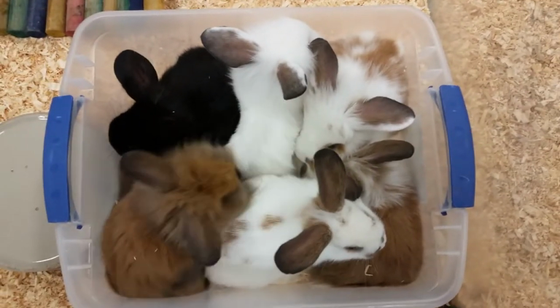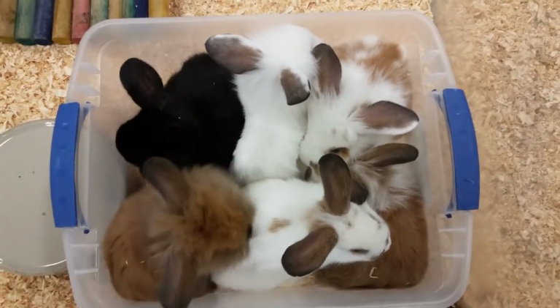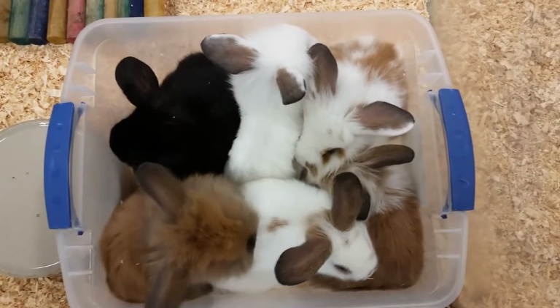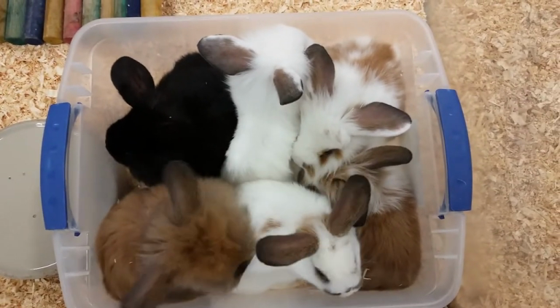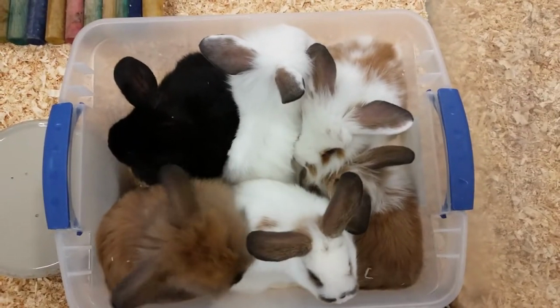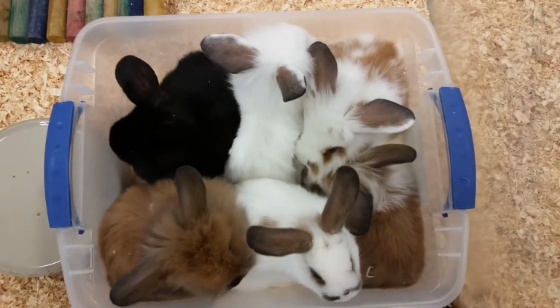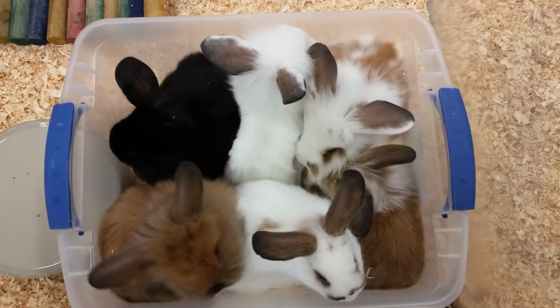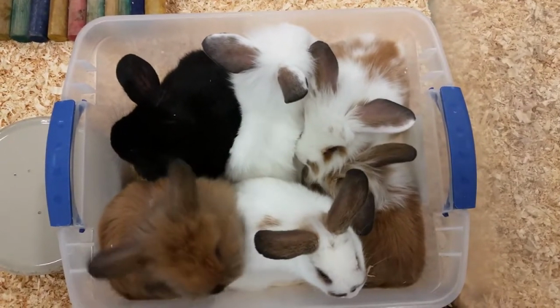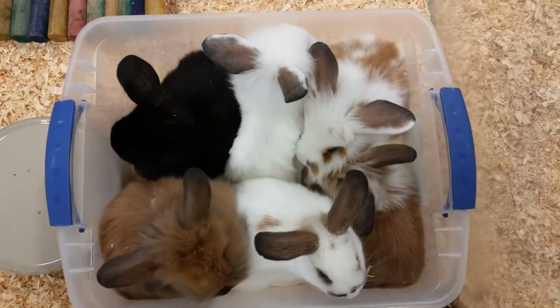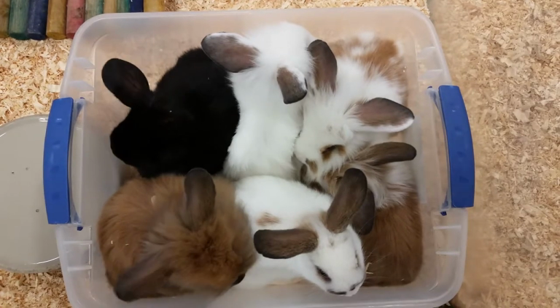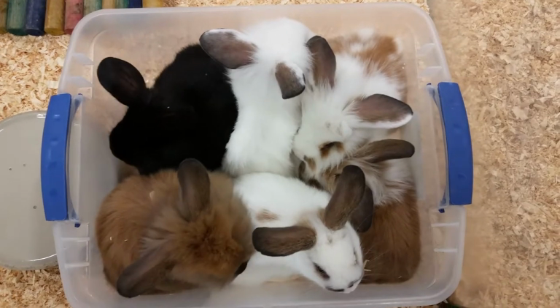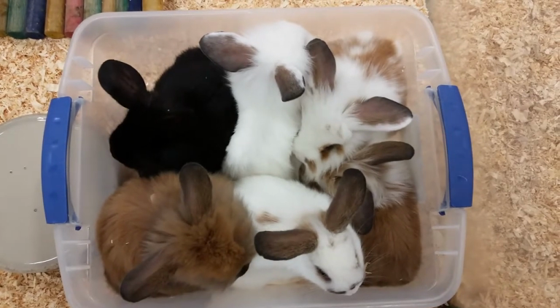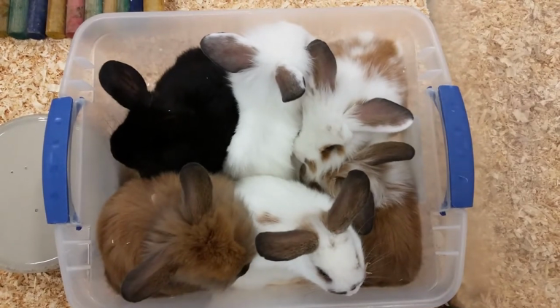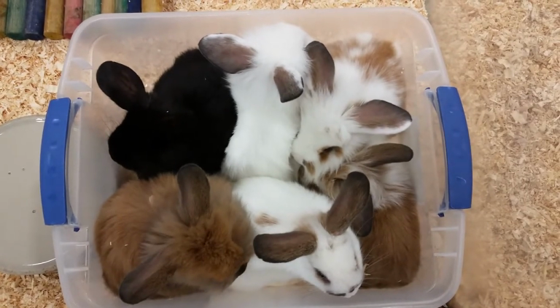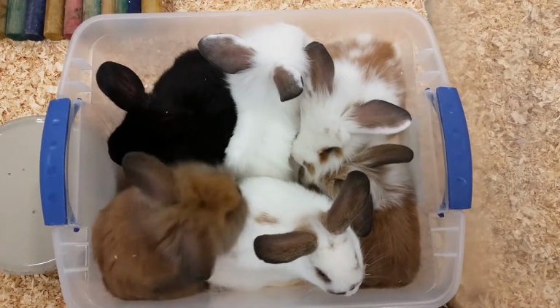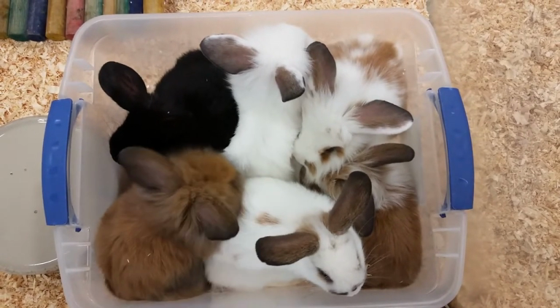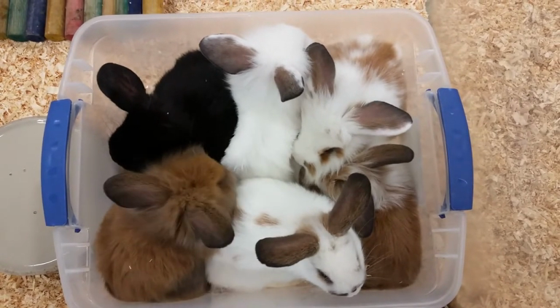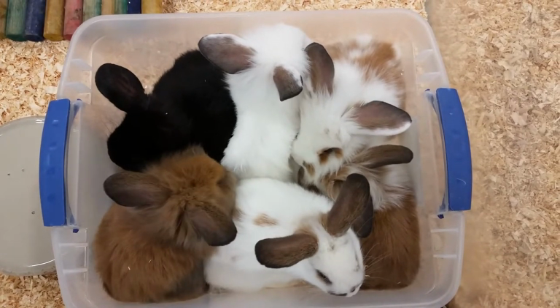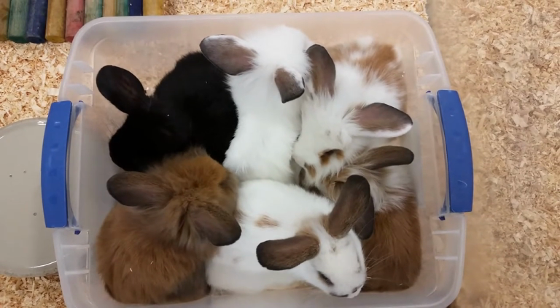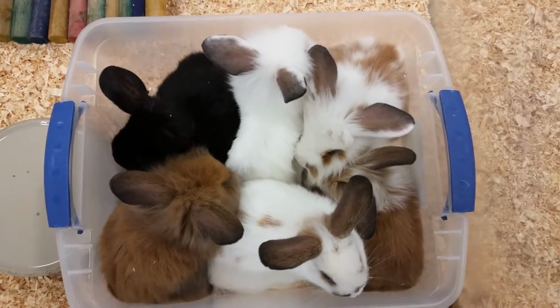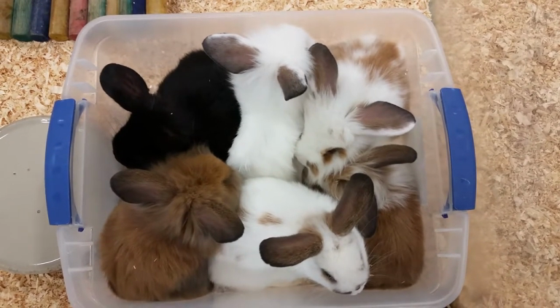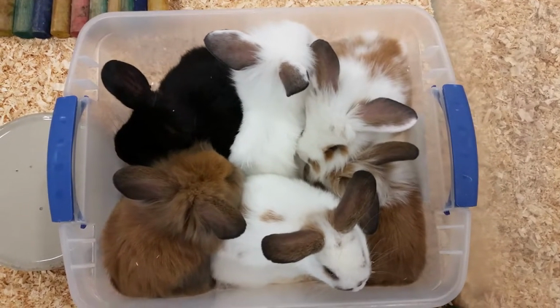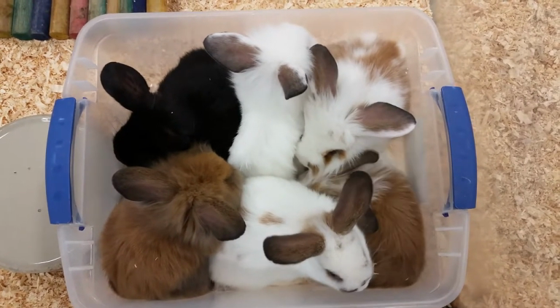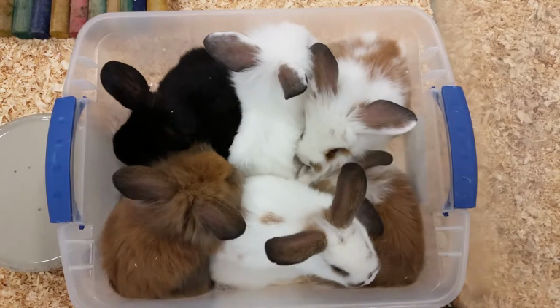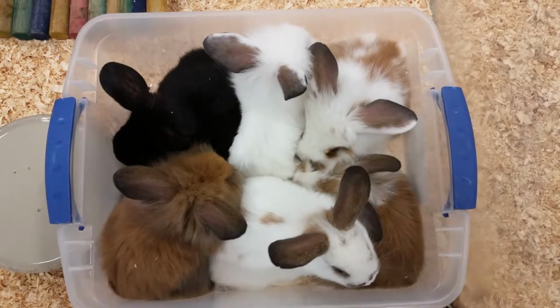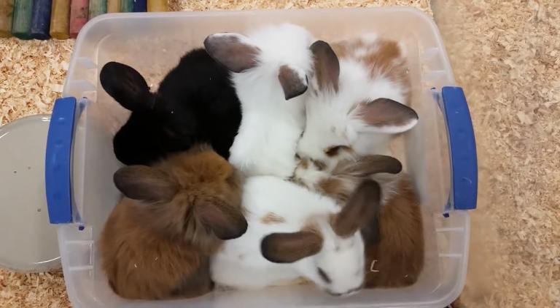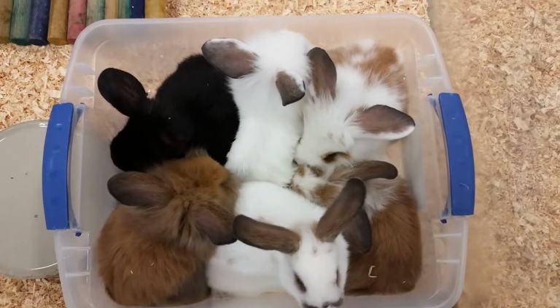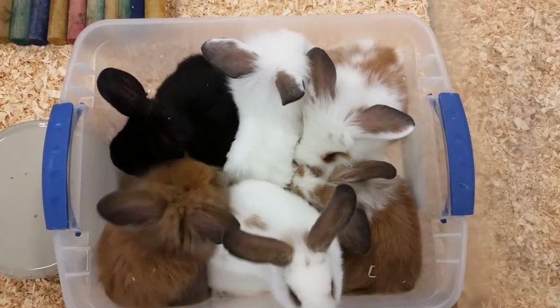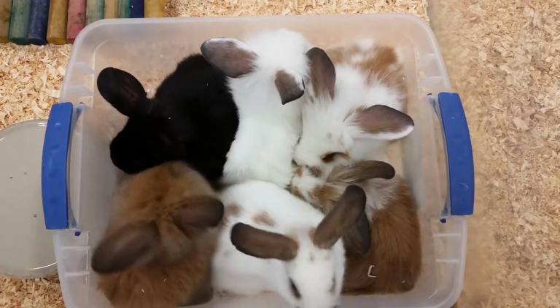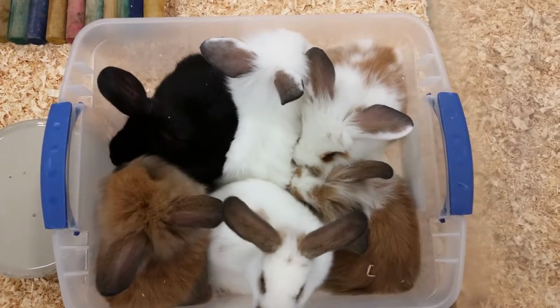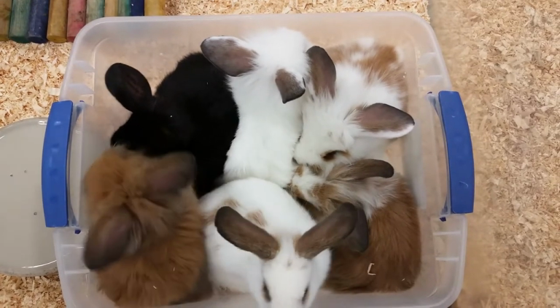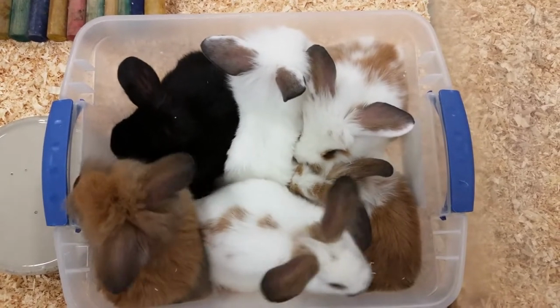These guys are a Fuzzy Lop crossed with a Rex Rabbit. Most of them are going to have those longer ears, and our male is actually a Fuzzy Lop, so you can notice some of these guys have the longer hair.